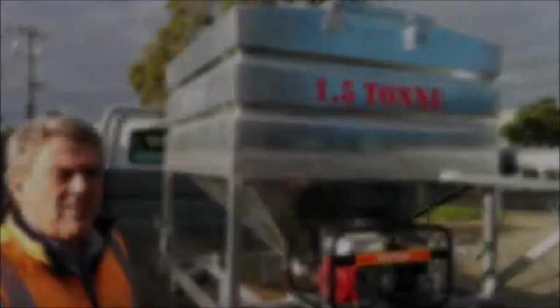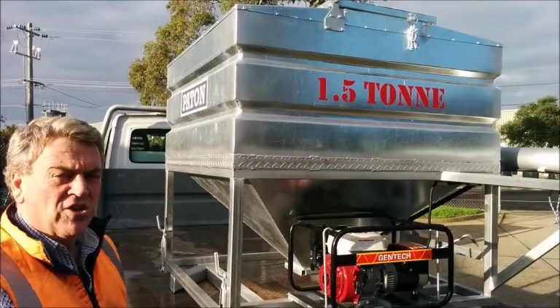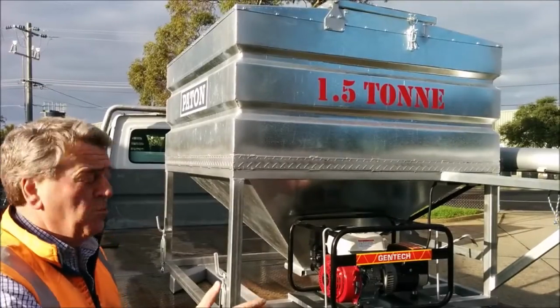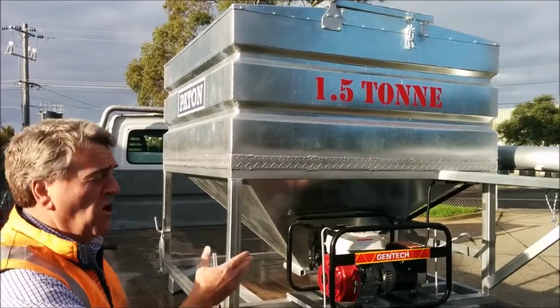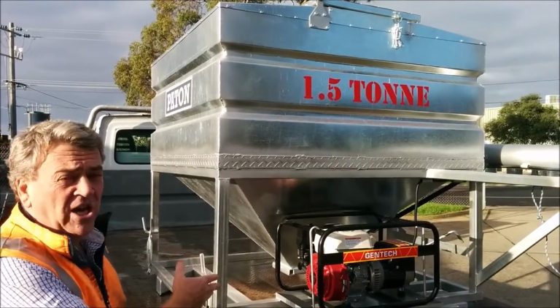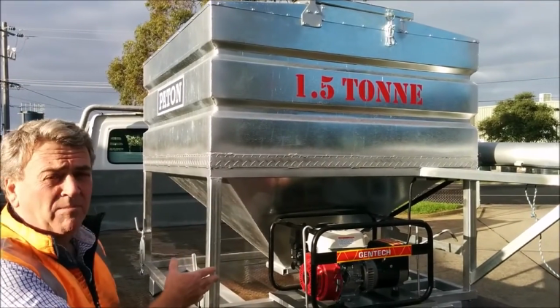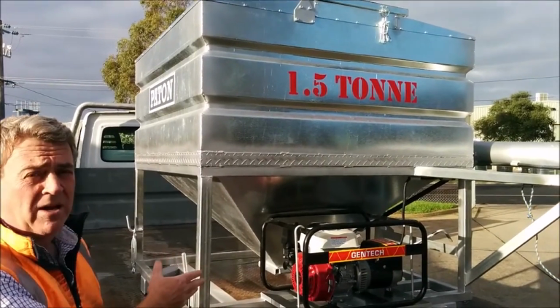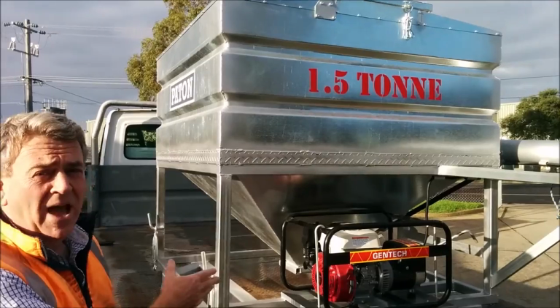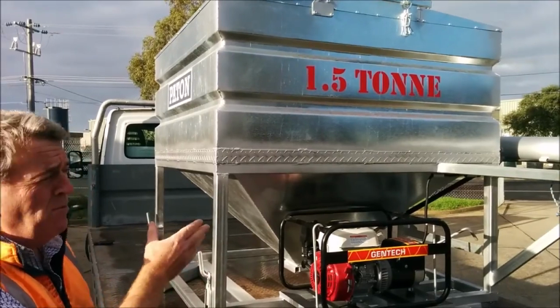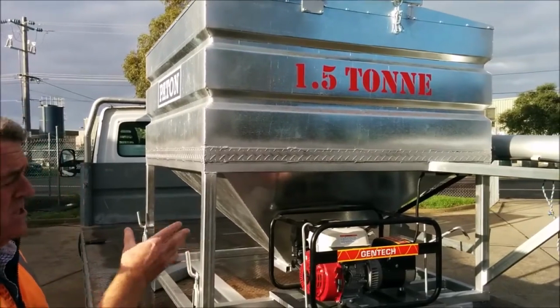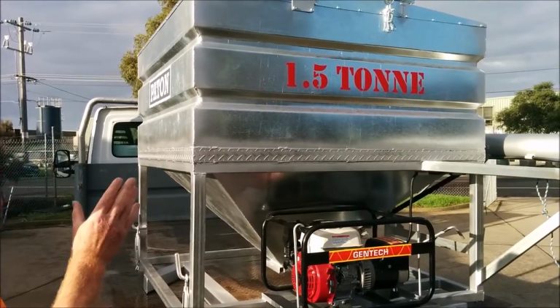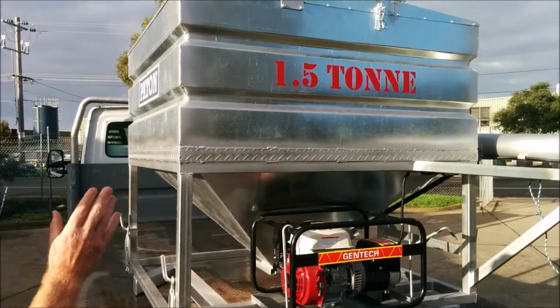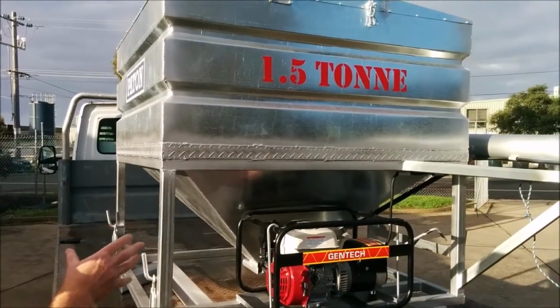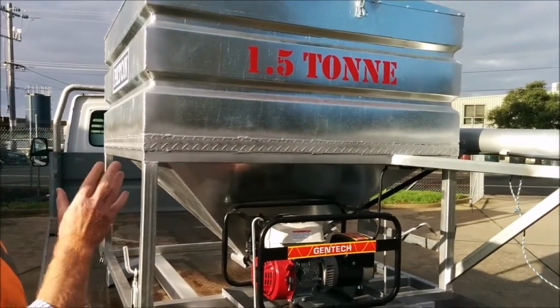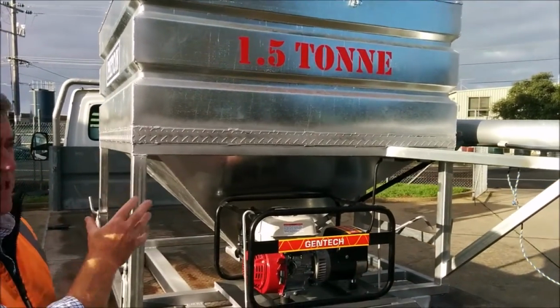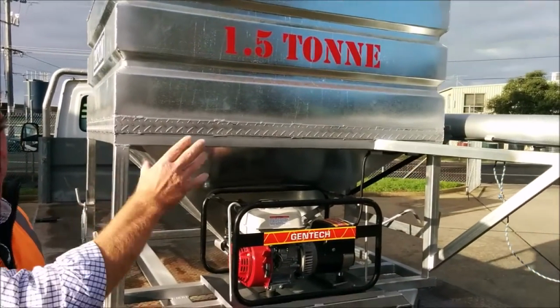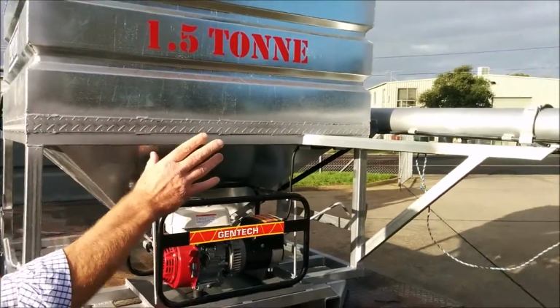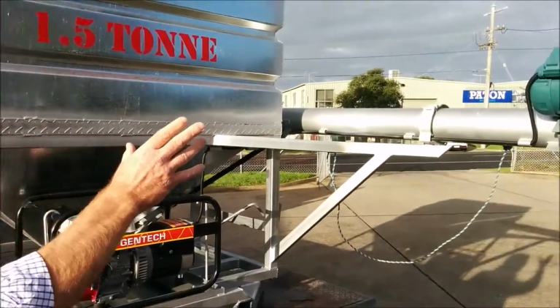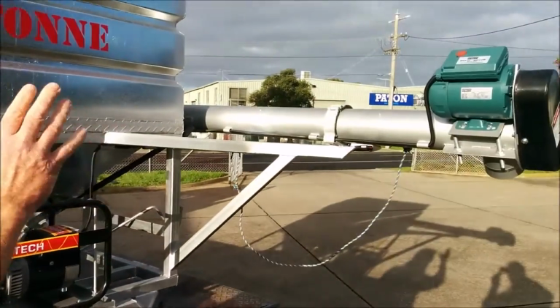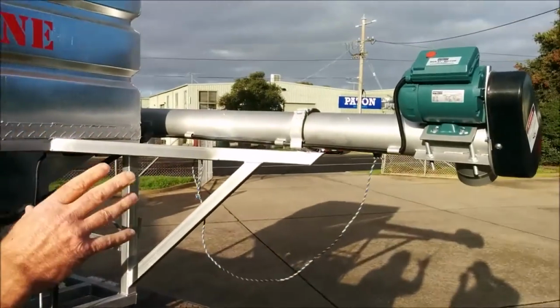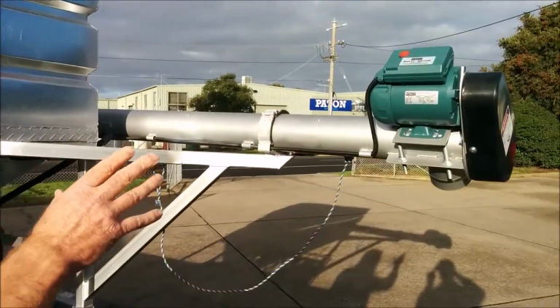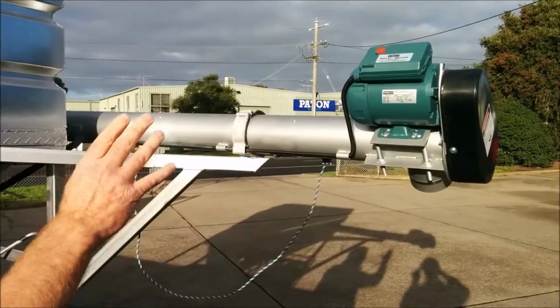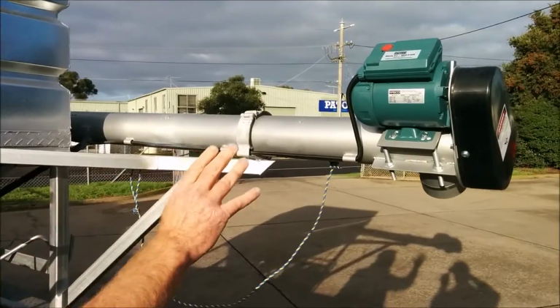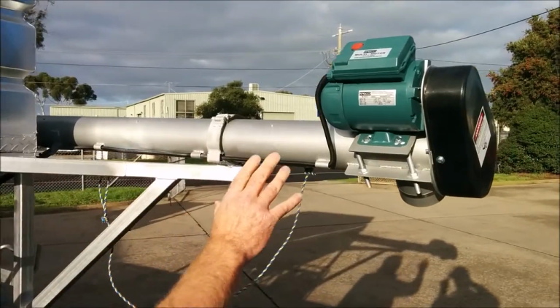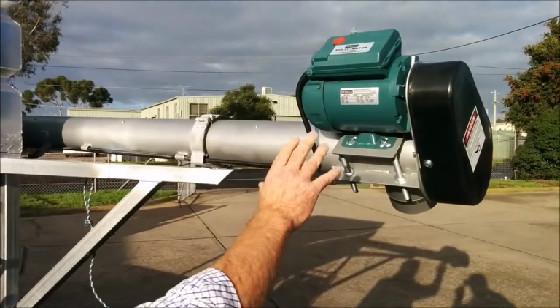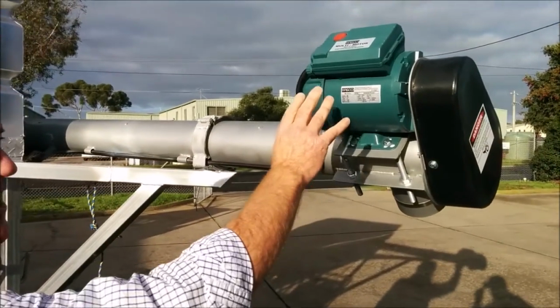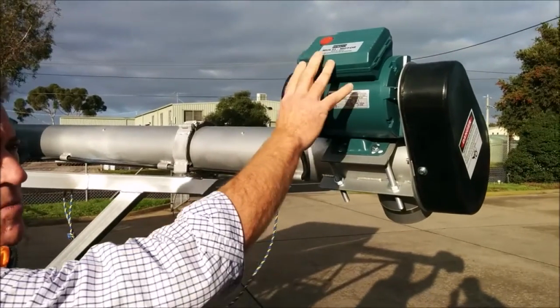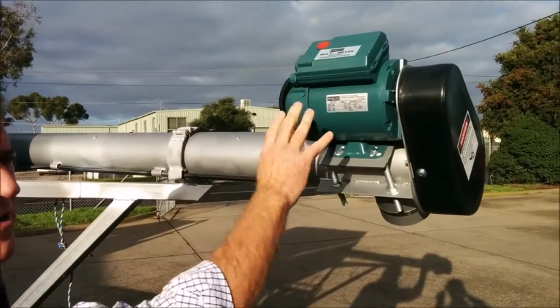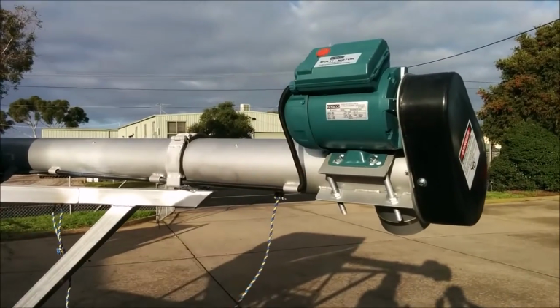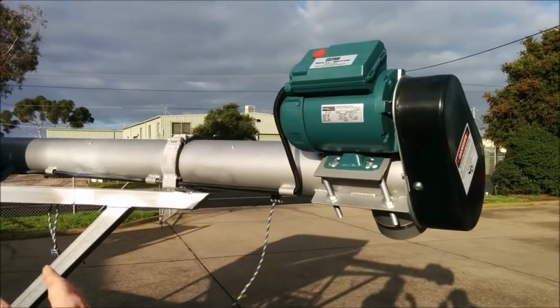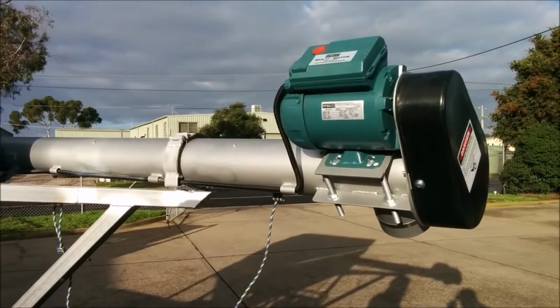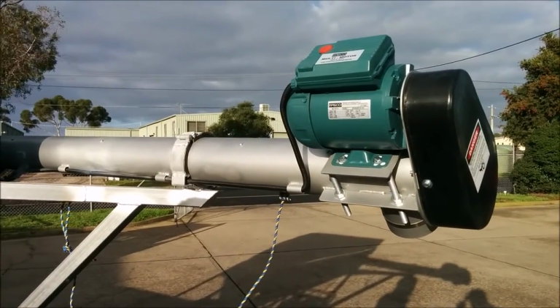These units come with a Honda generator motor. How they work is that the generator drives an electrical current to the motor on top of the auger. It's a one horsepower electrical motor, and that drives the auger unit.